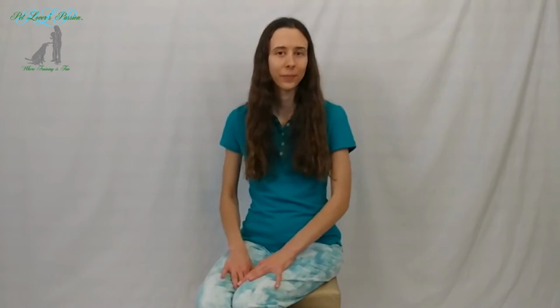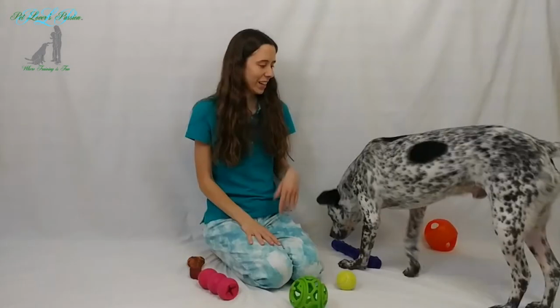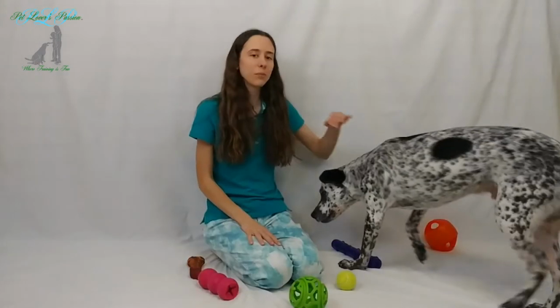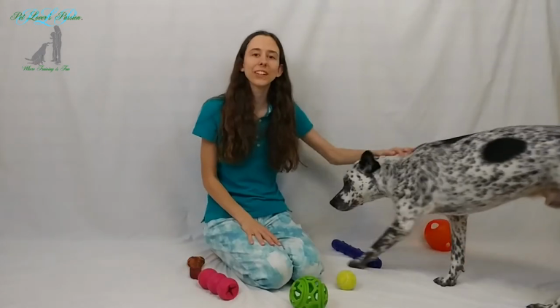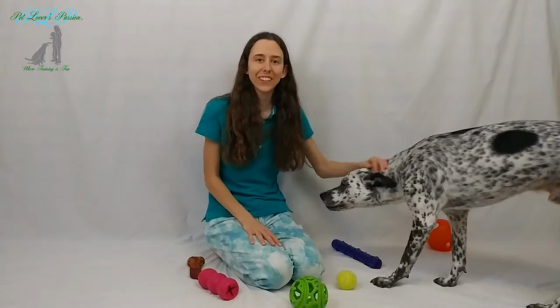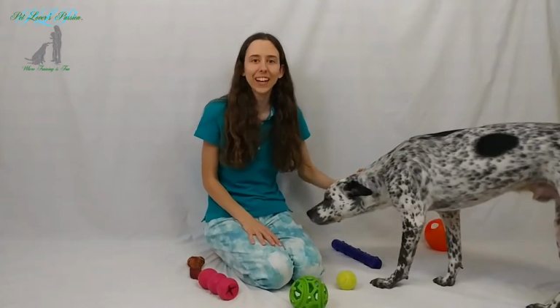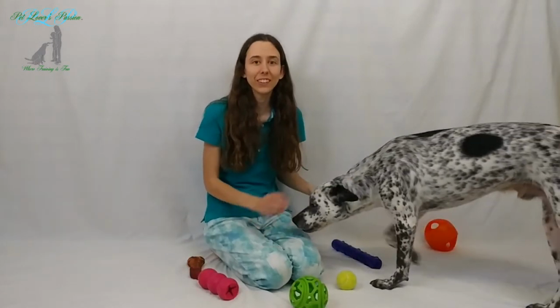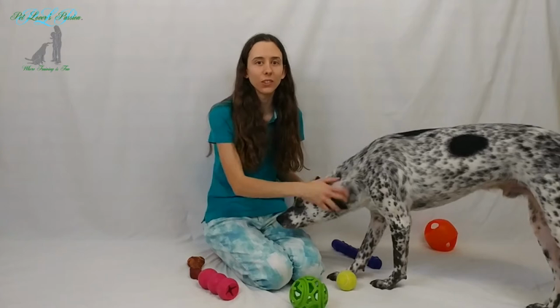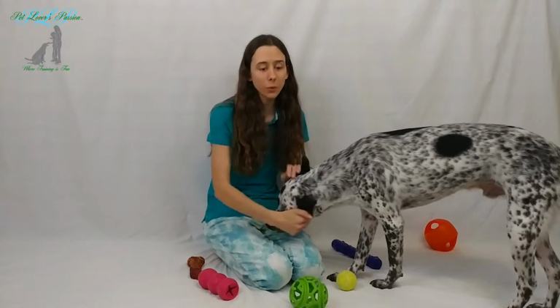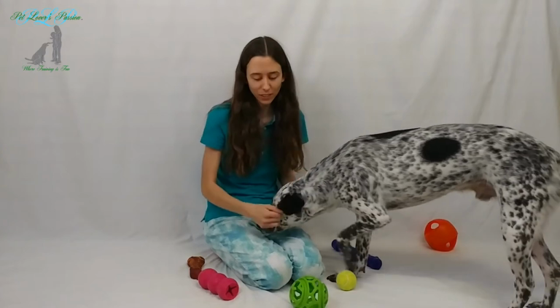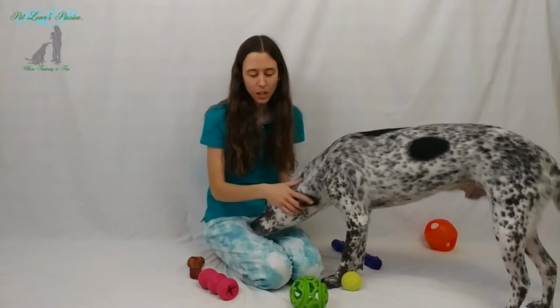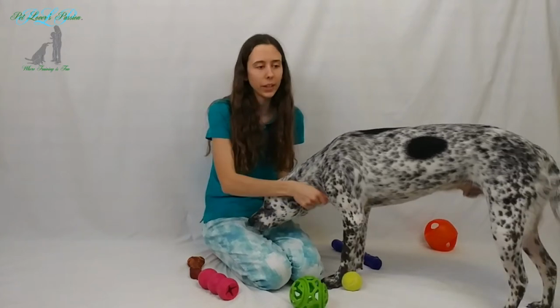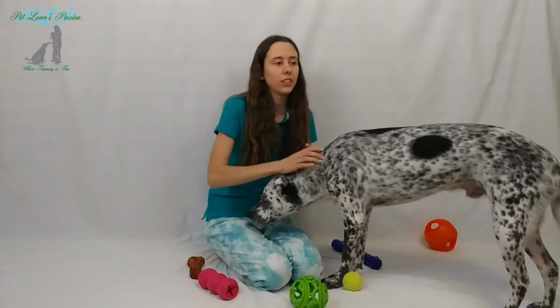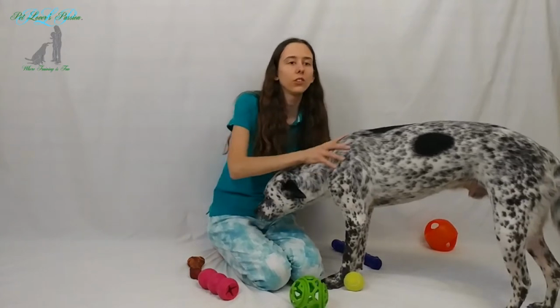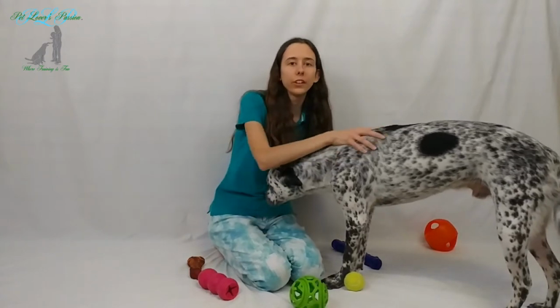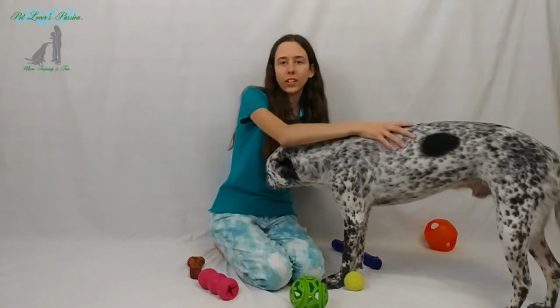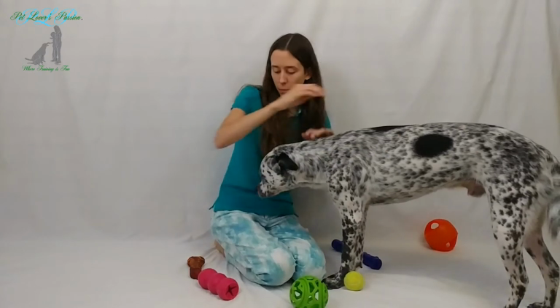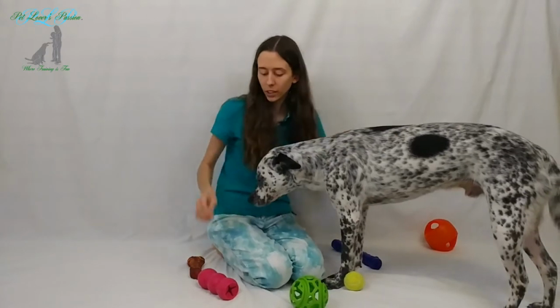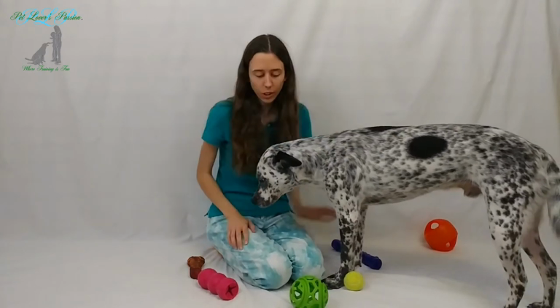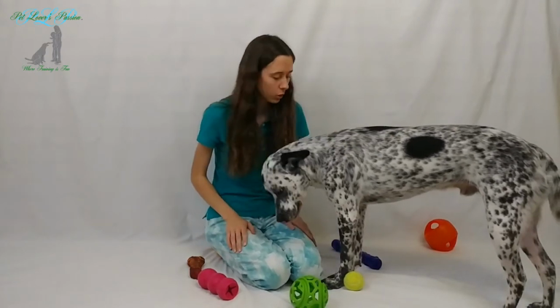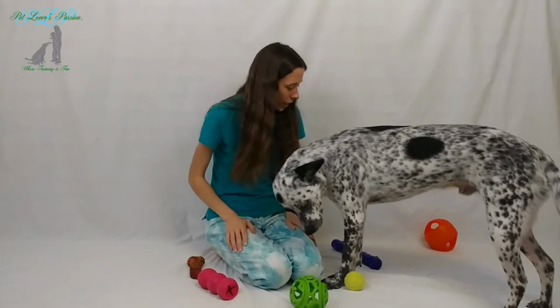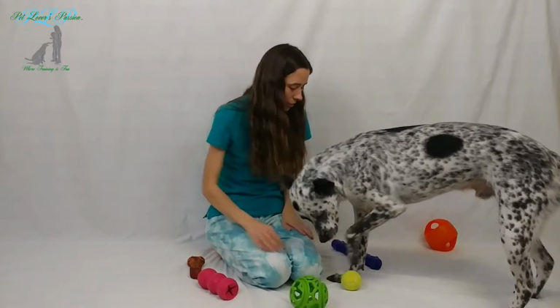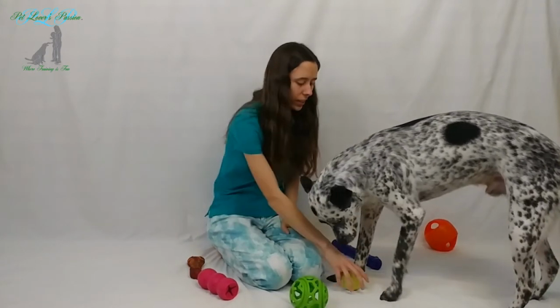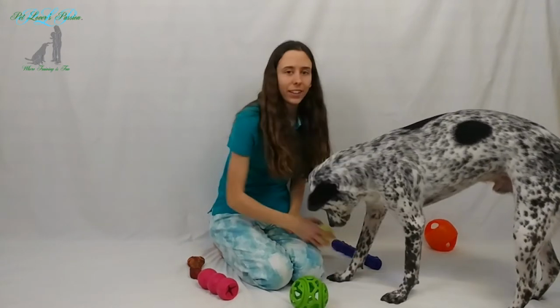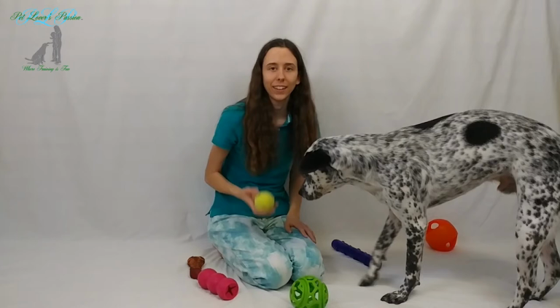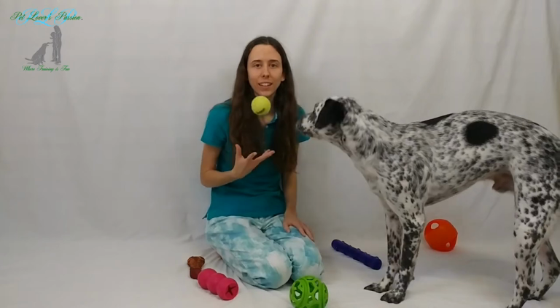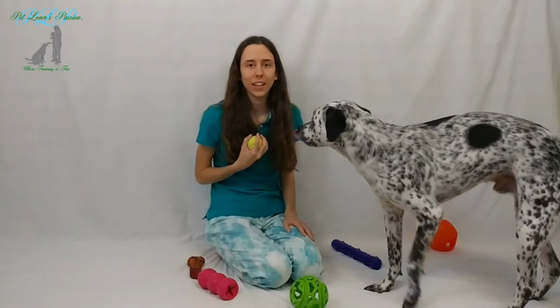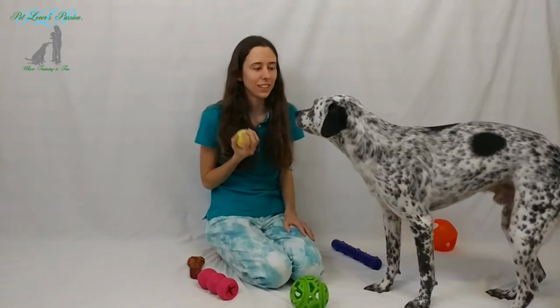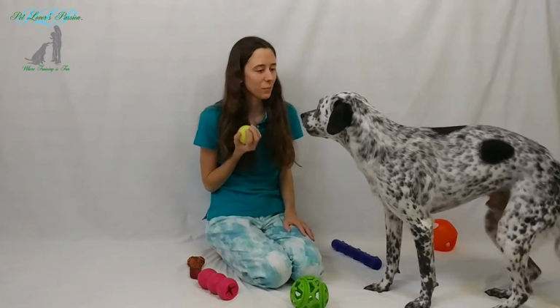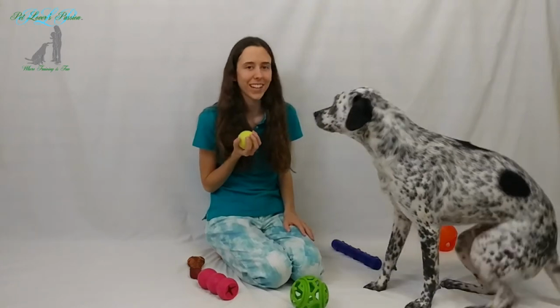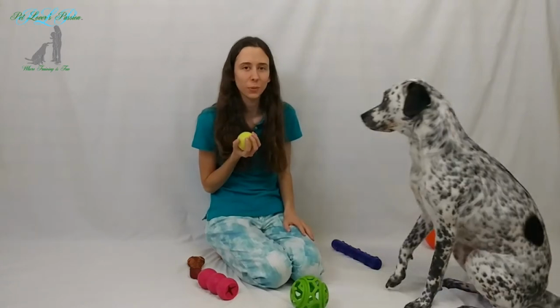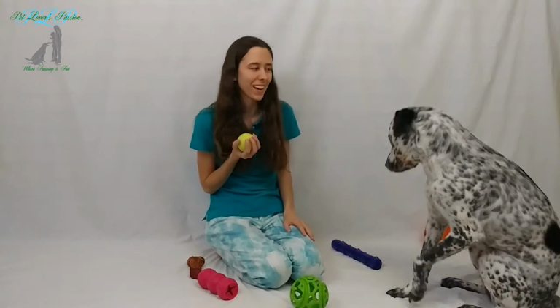Now I'm sure your dog has lots of toys, but to start, pick your dog's favorite and teach him how to catch with that.